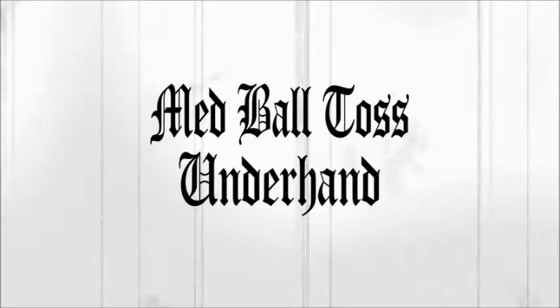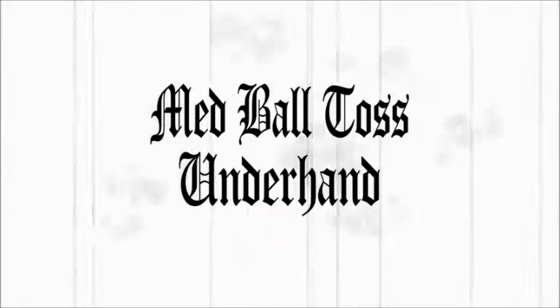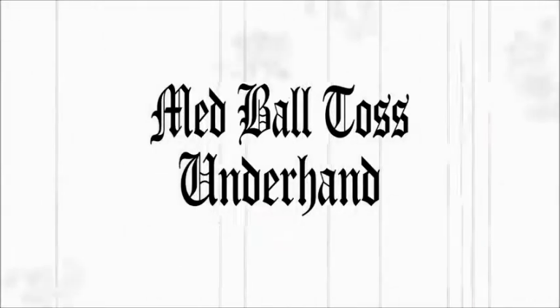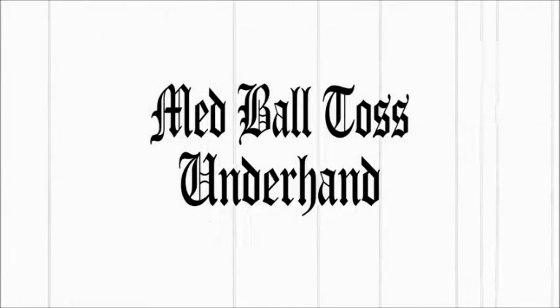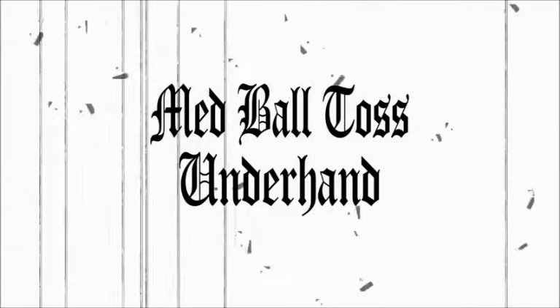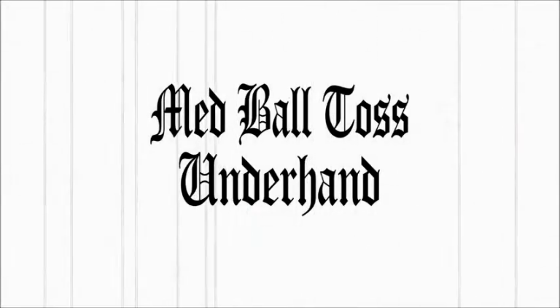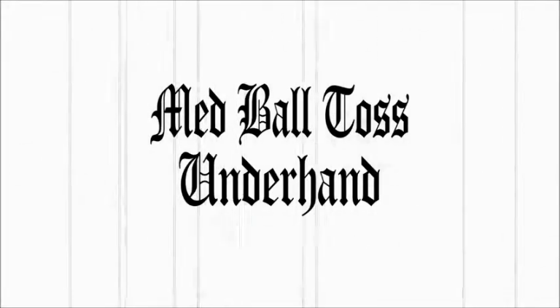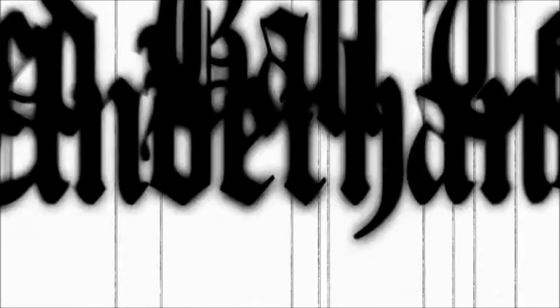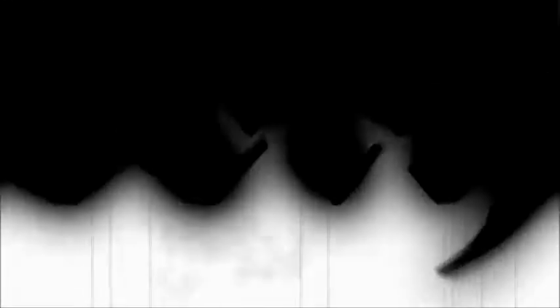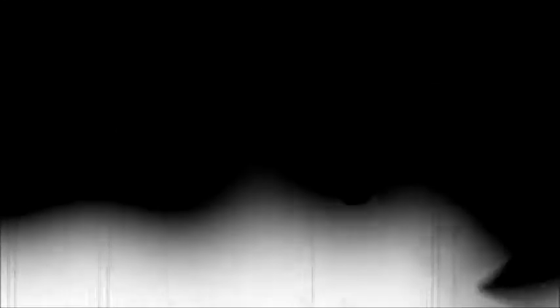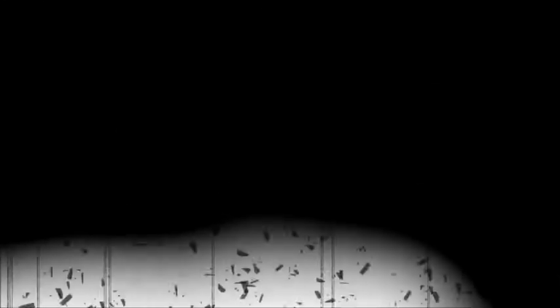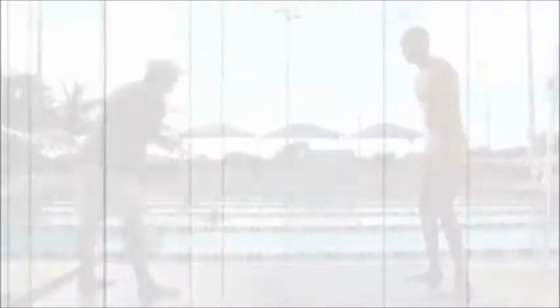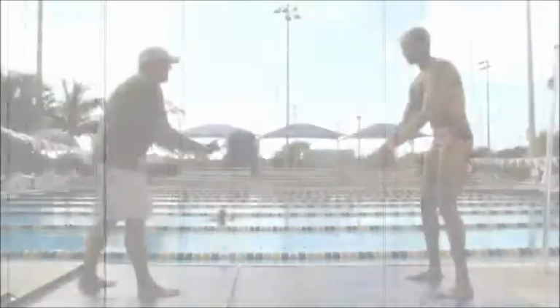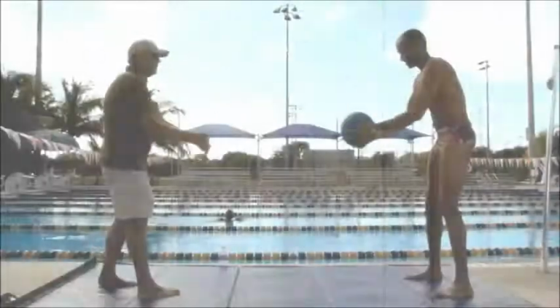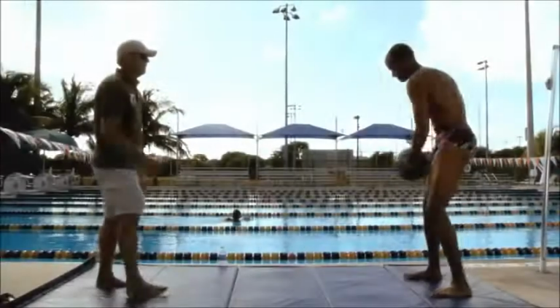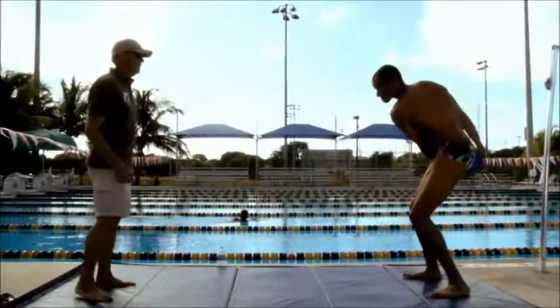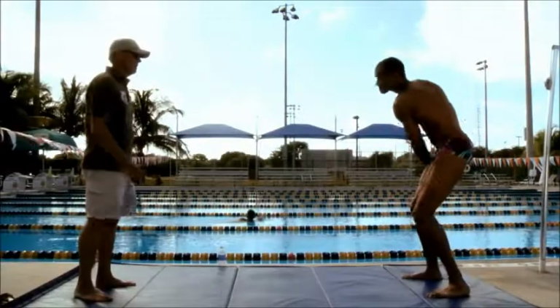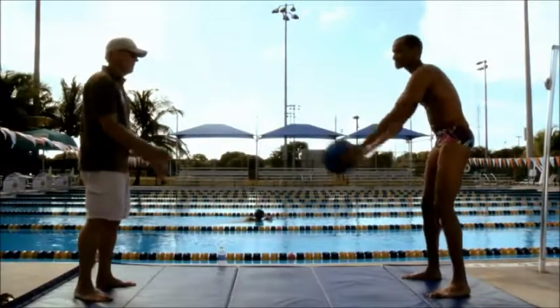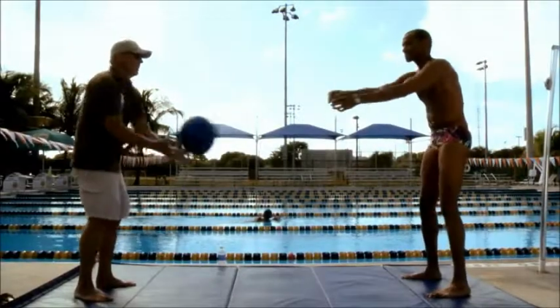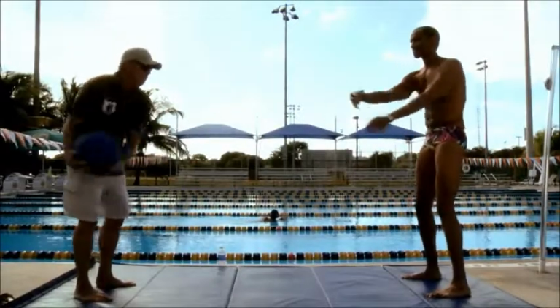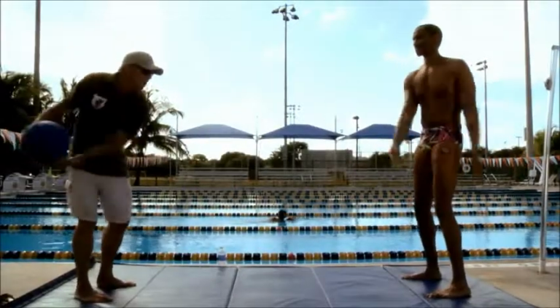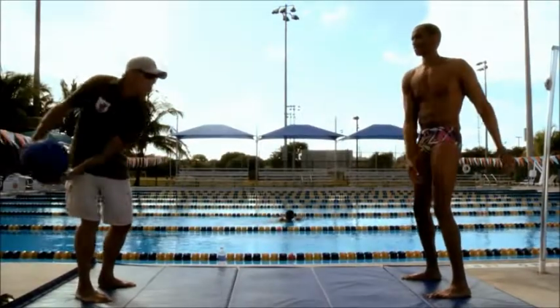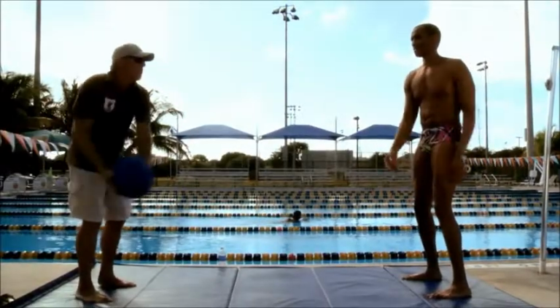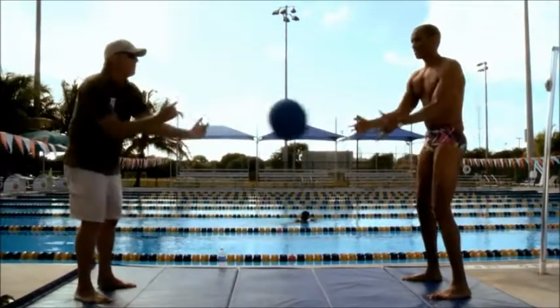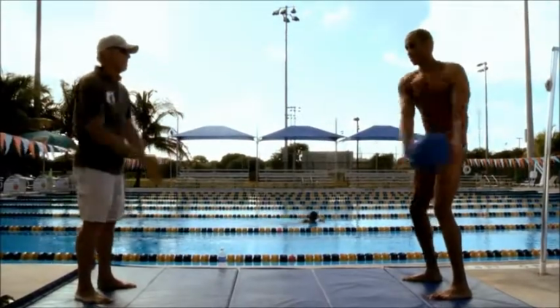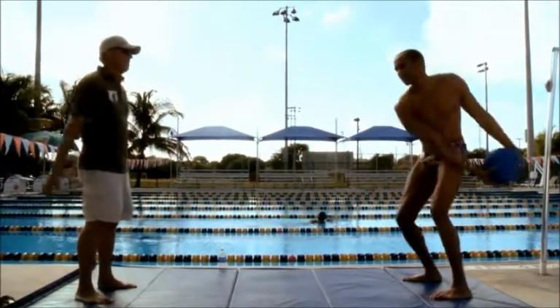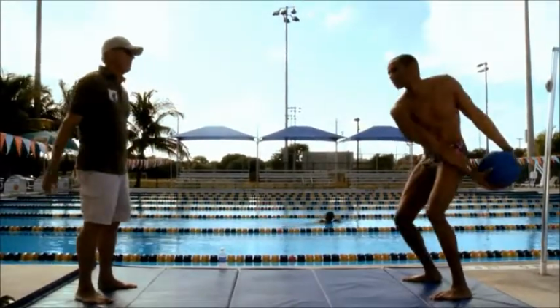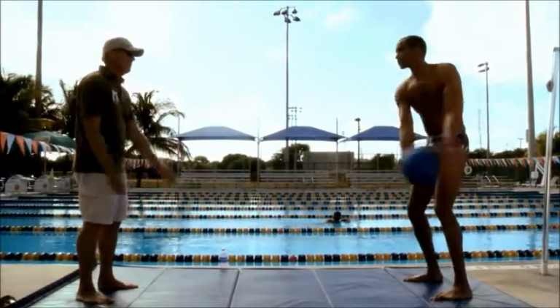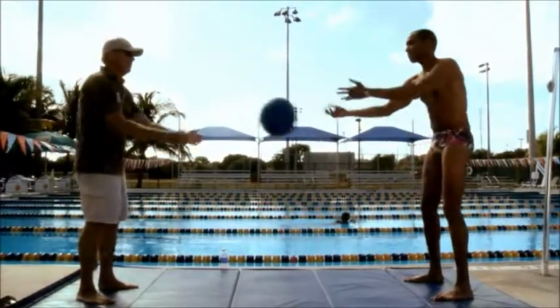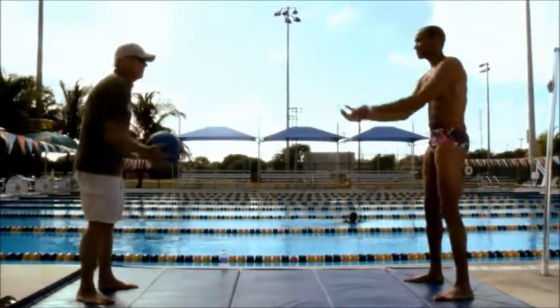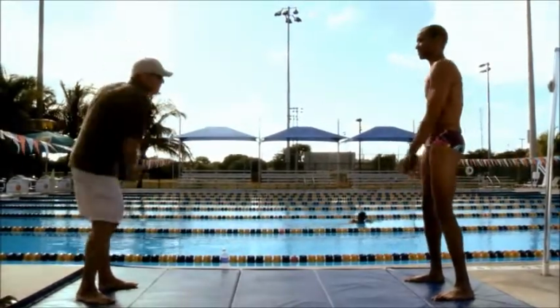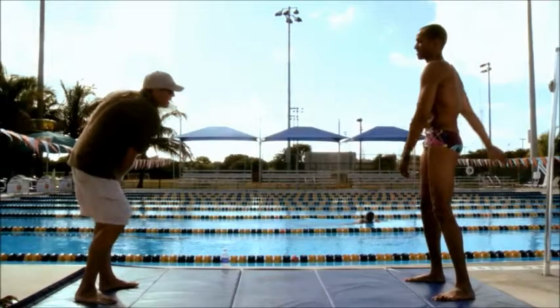Using the medicine ball is one of the most important ways to build power and strength in swimming. We begin with the underhand medicine ball toss.